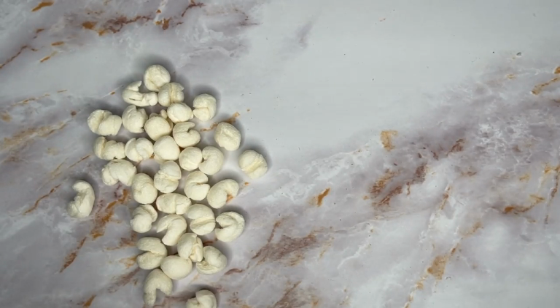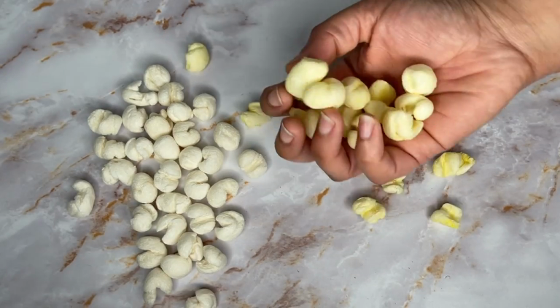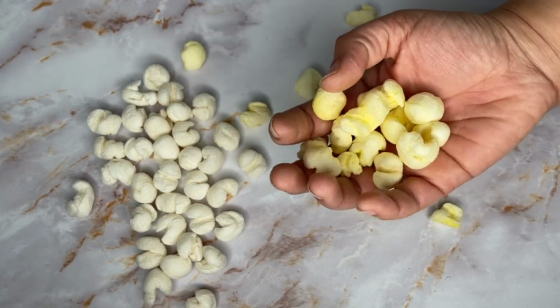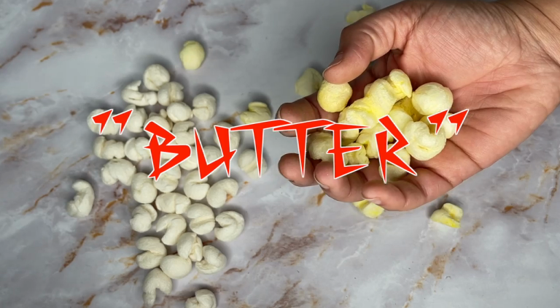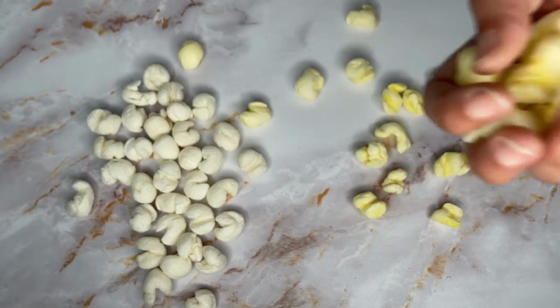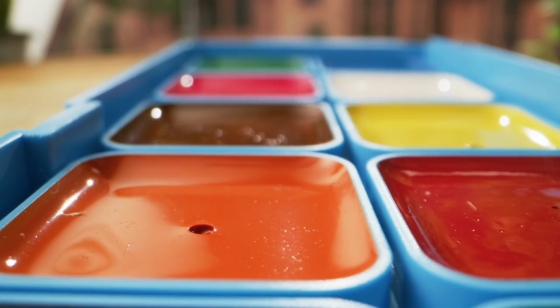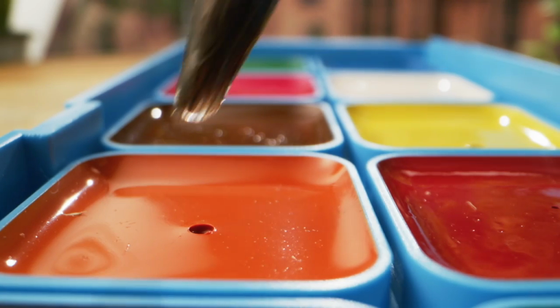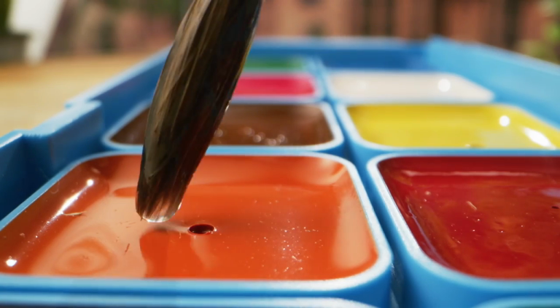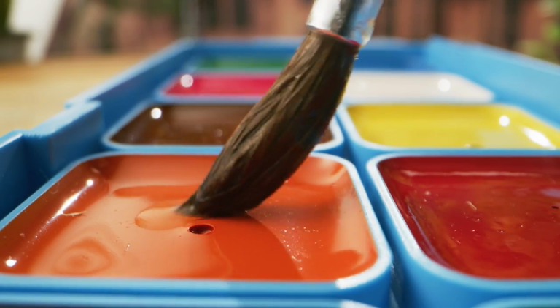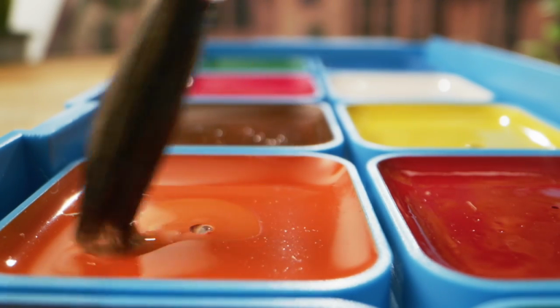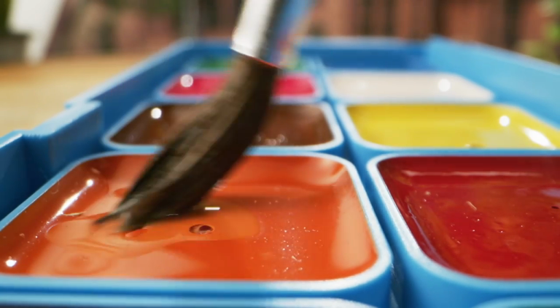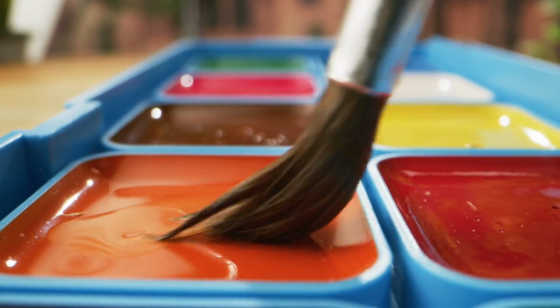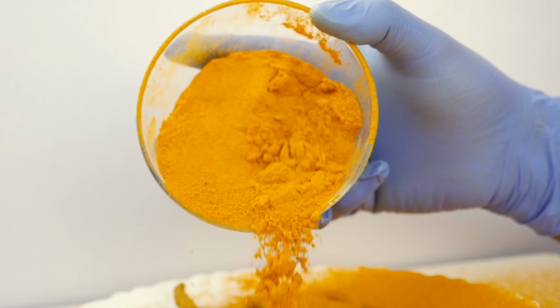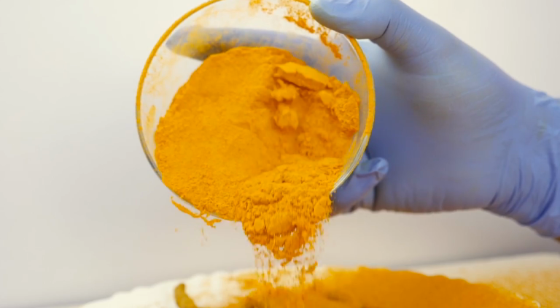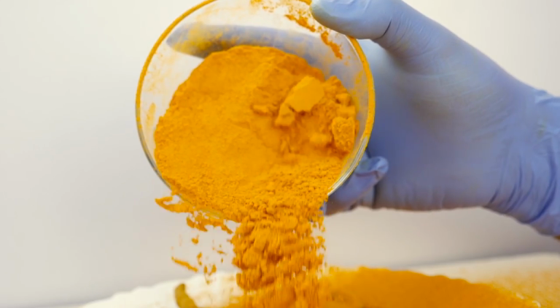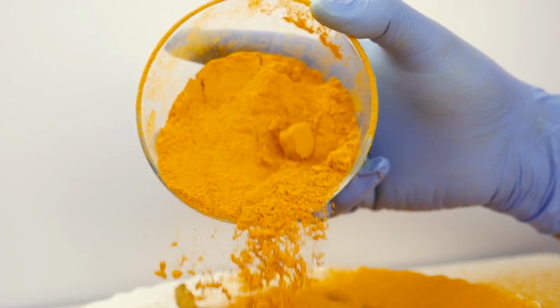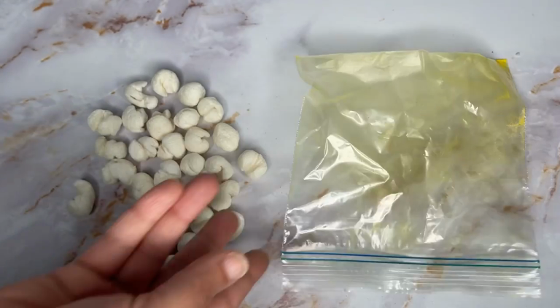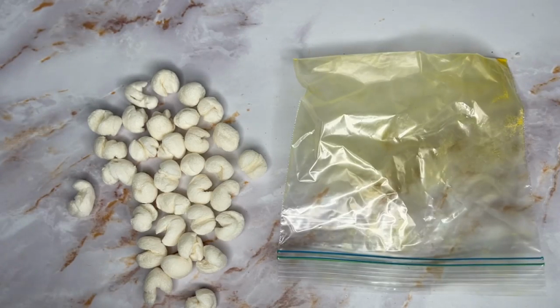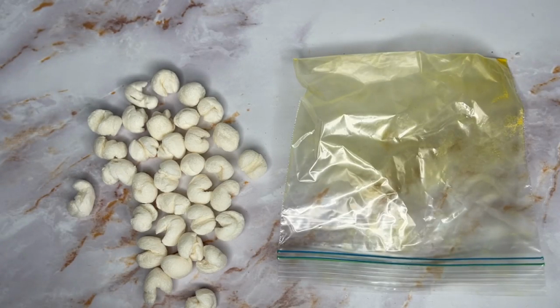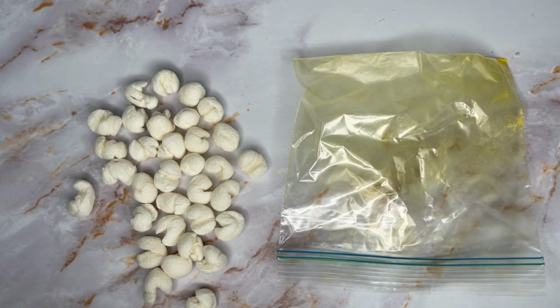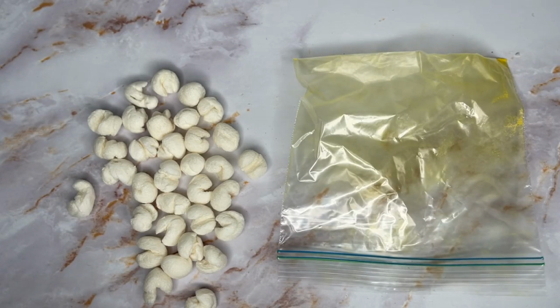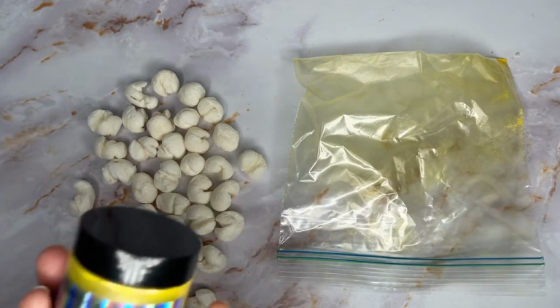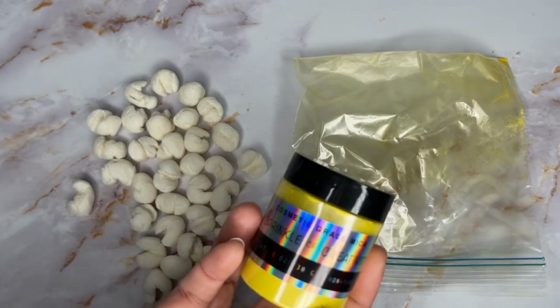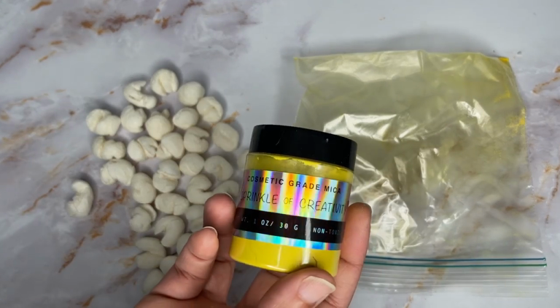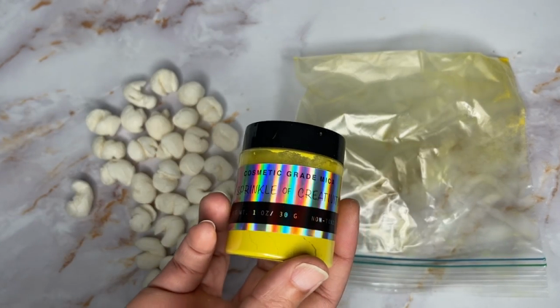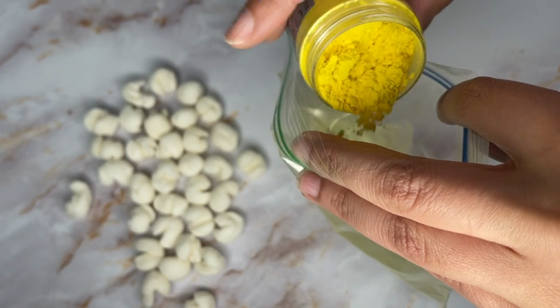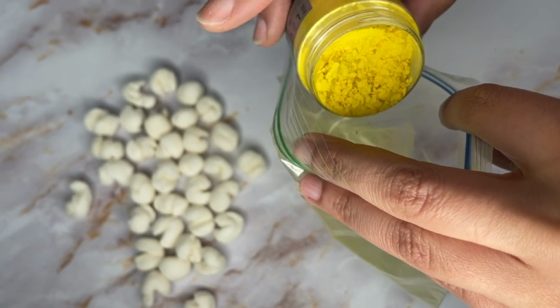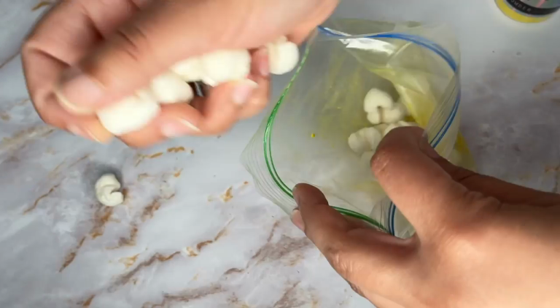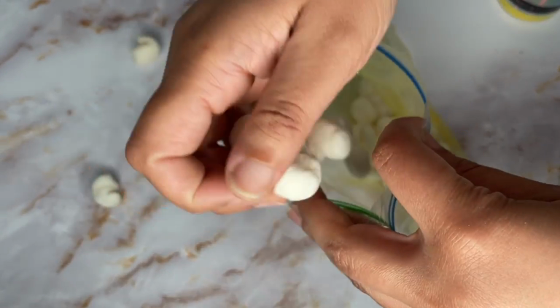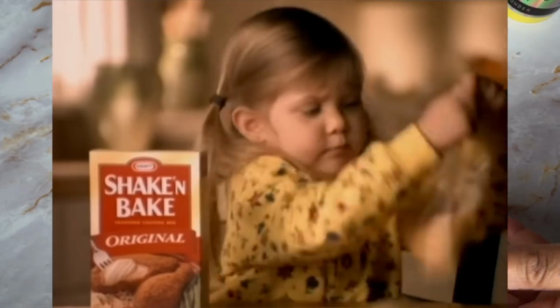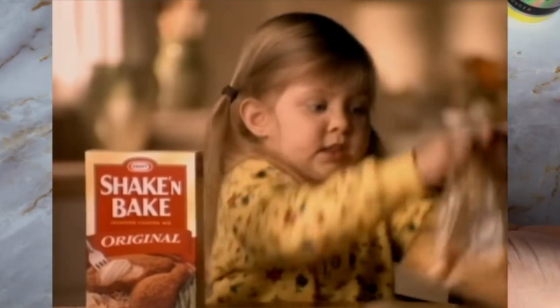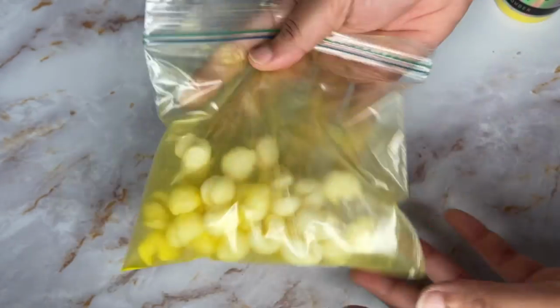So let's get them looking buttered. Since they break down when they get wet, figured some dry pigment would be the best way to go. Grab yourself a Ziploc bag and some yellow mica powder, add the popcorn and color in the bag, and shake.